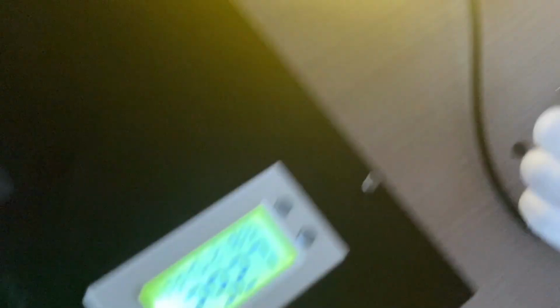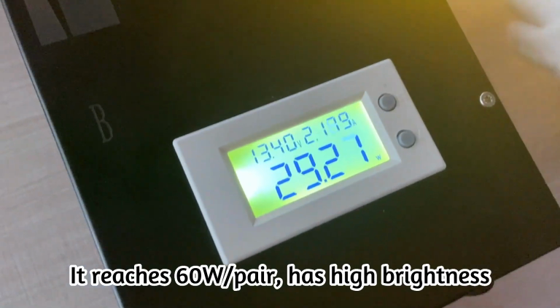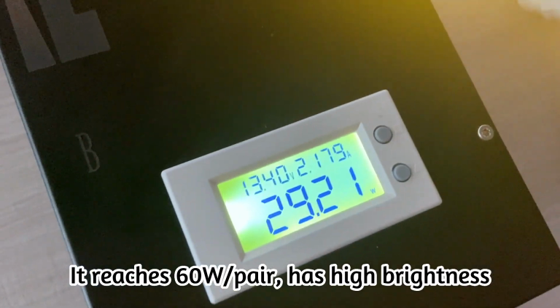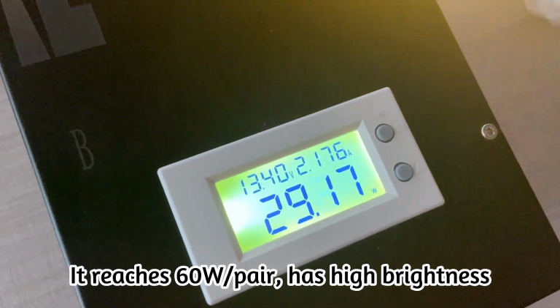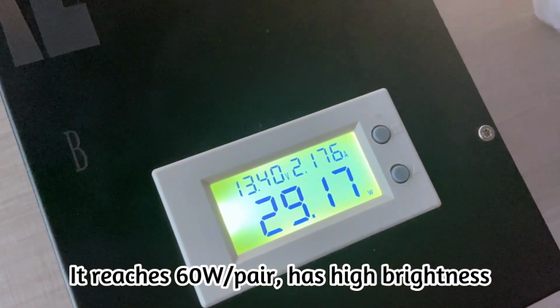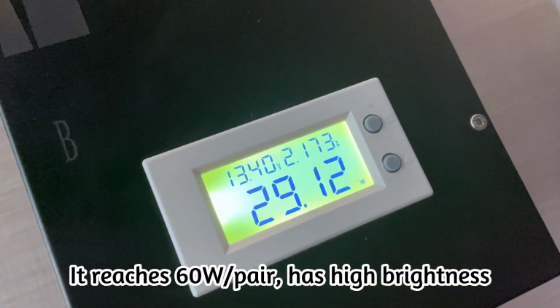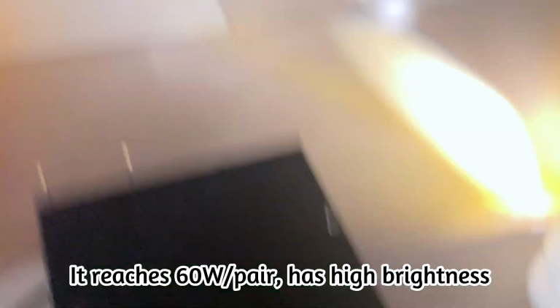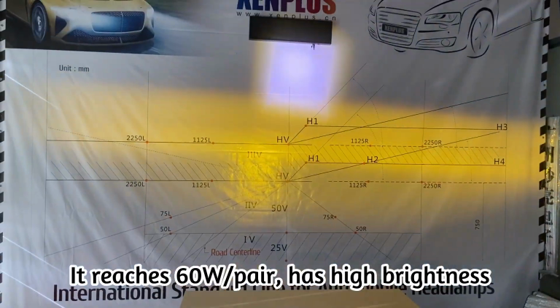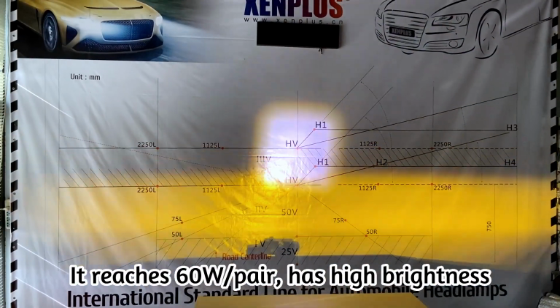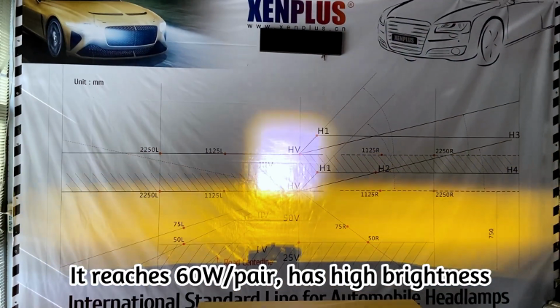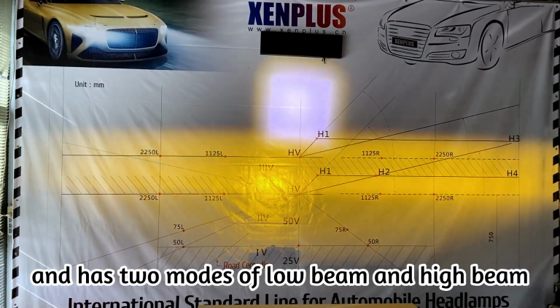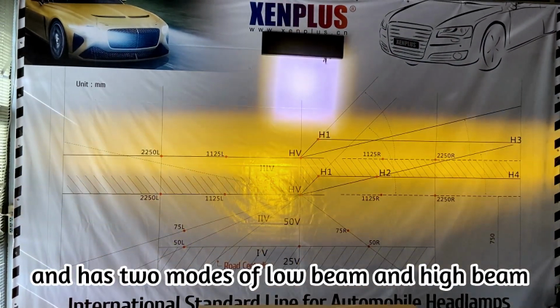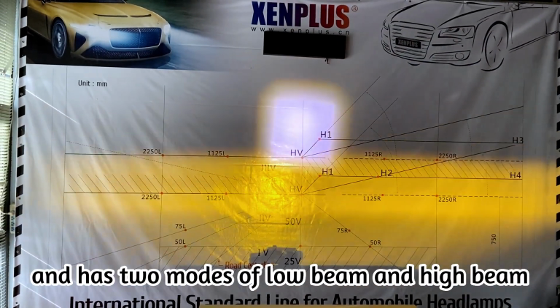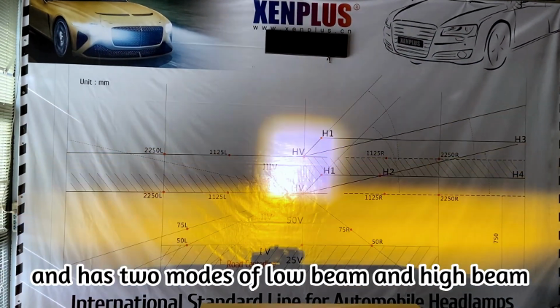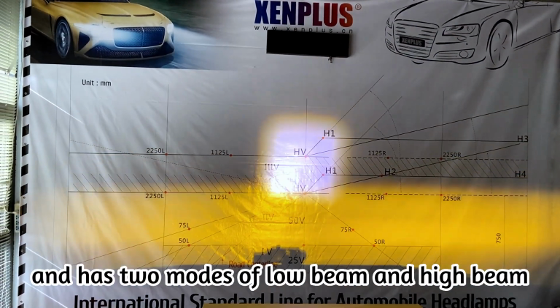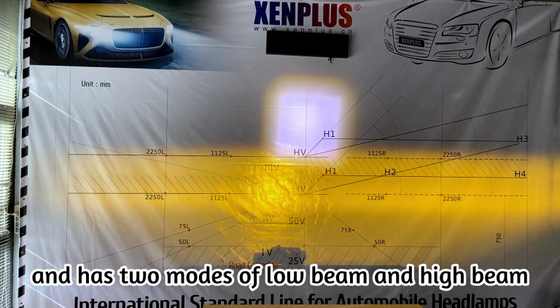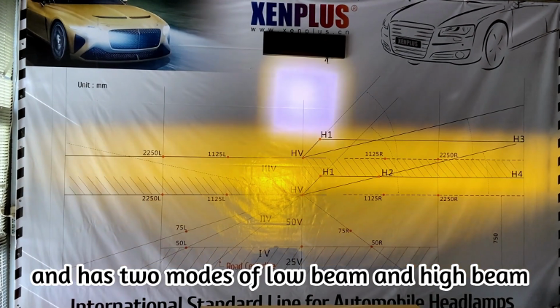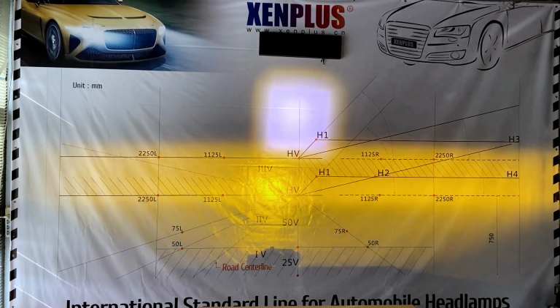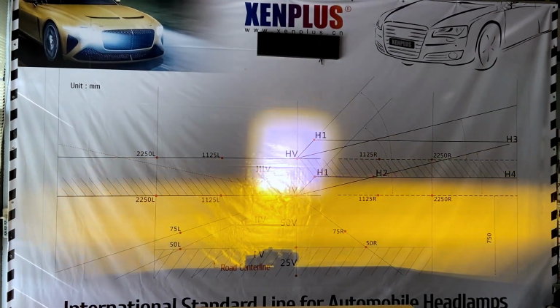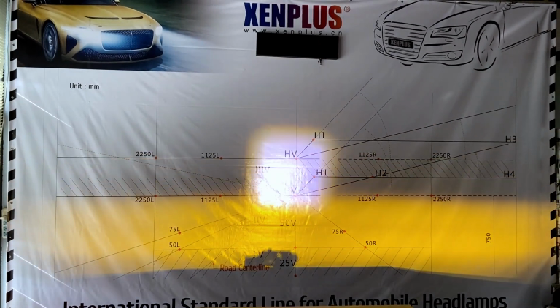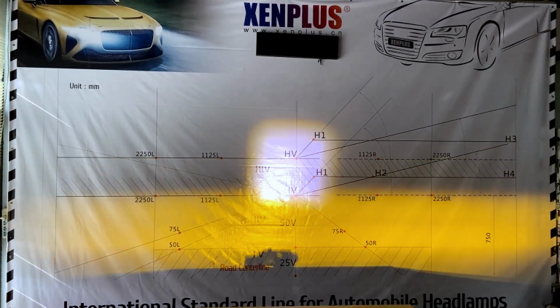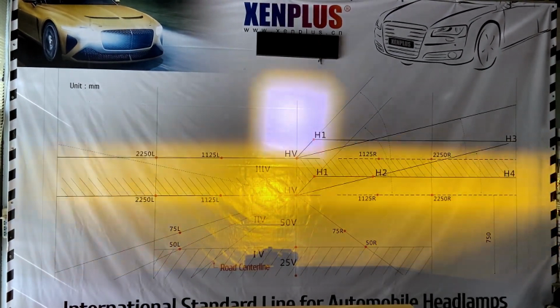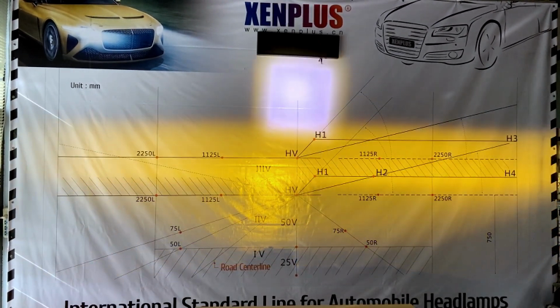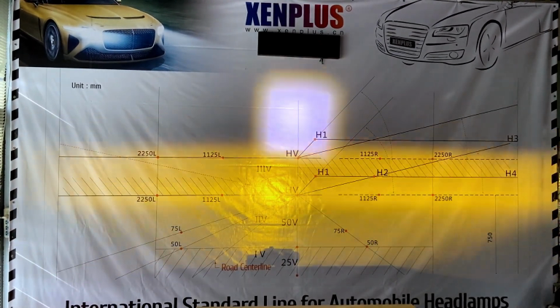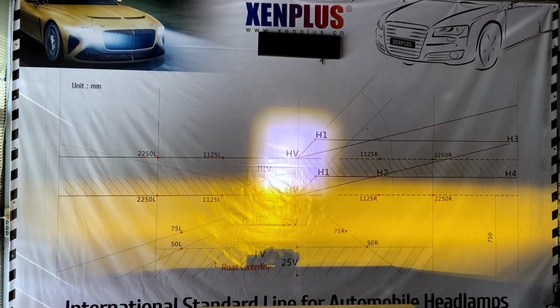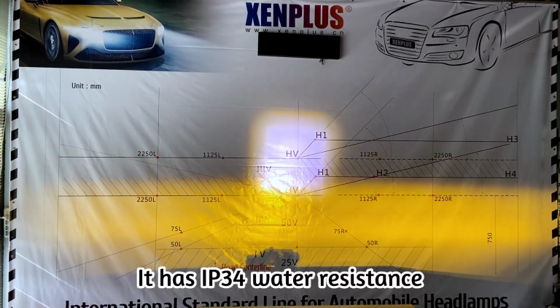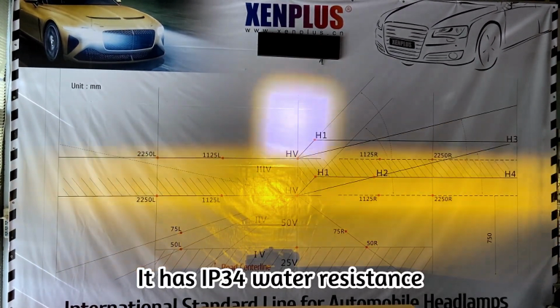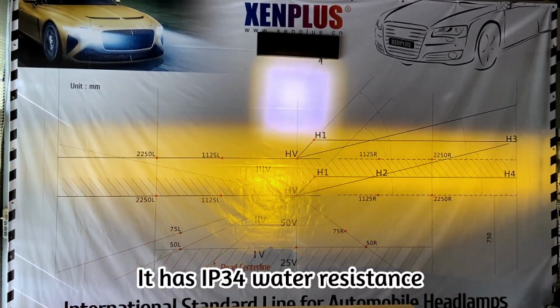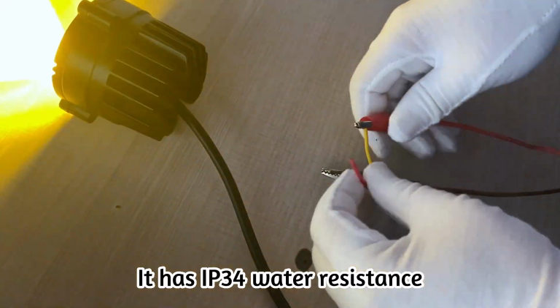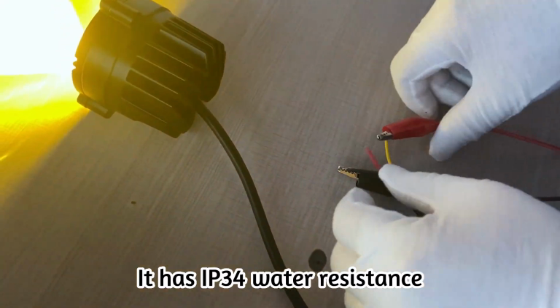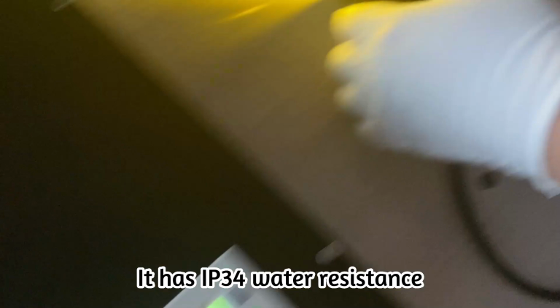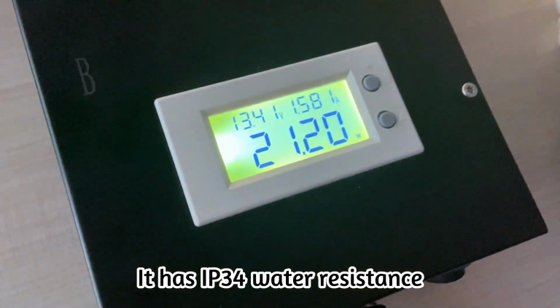It reaches 60W per pair, has high brightness, and has two modes: low beam and high beam. It has IP34 water resistance.